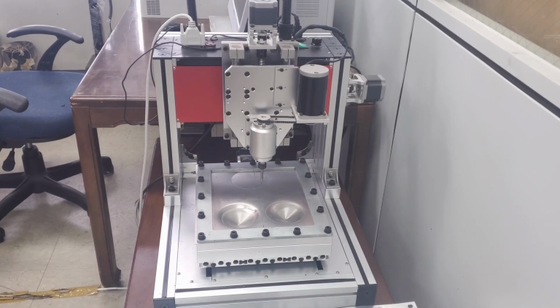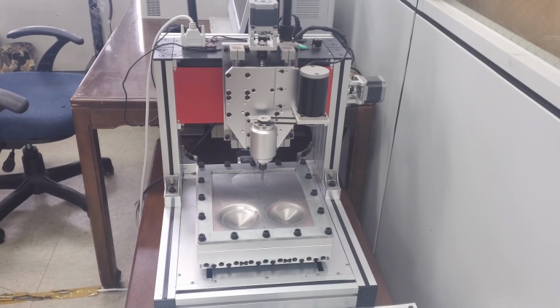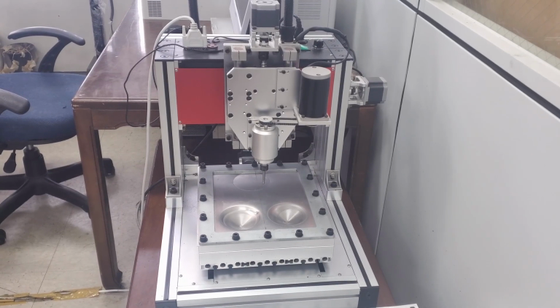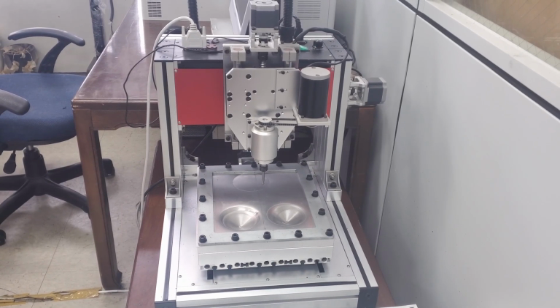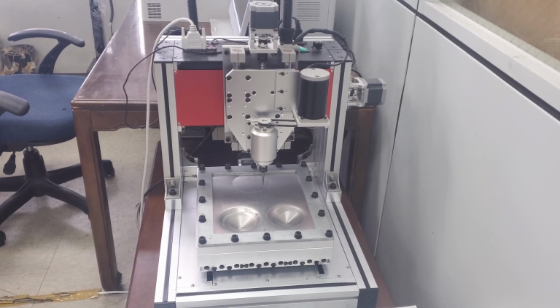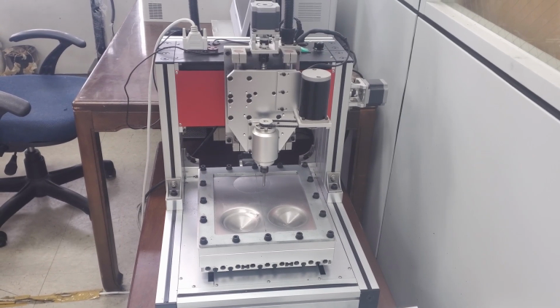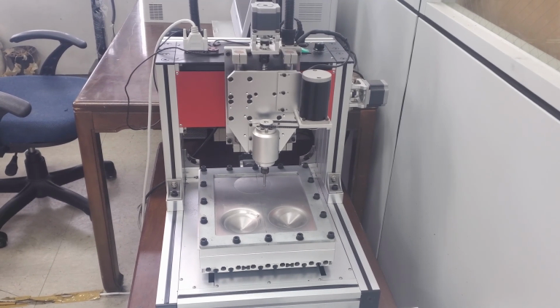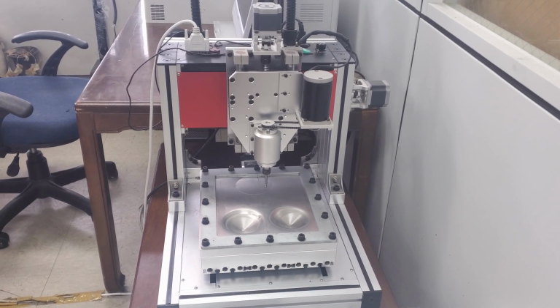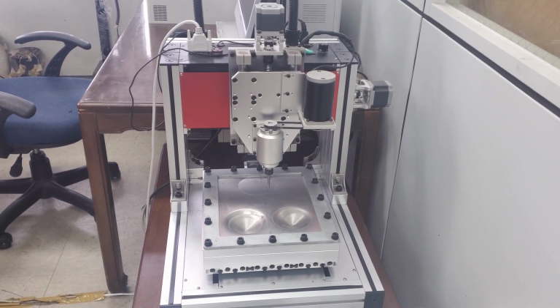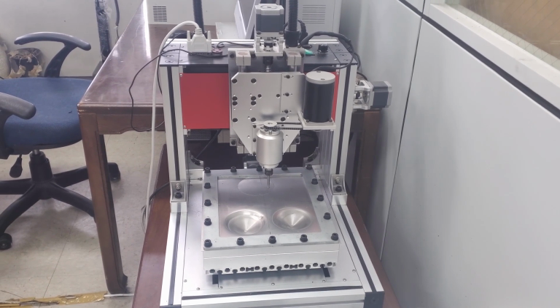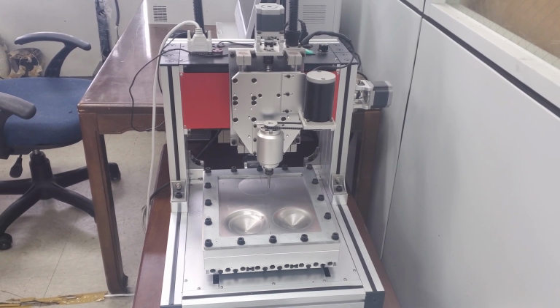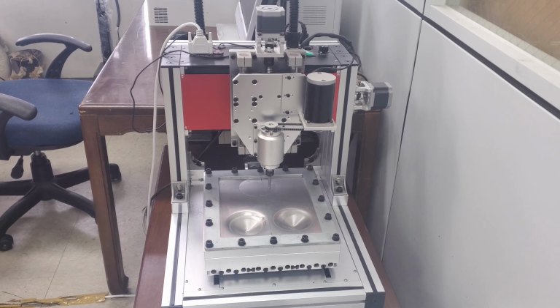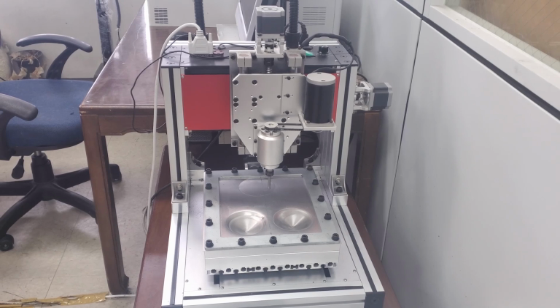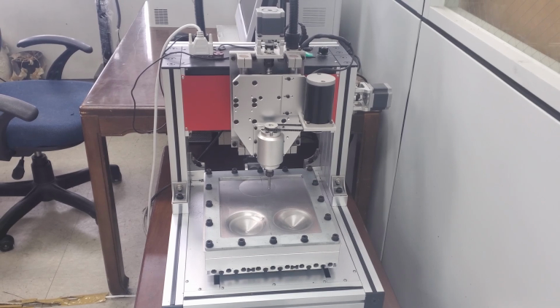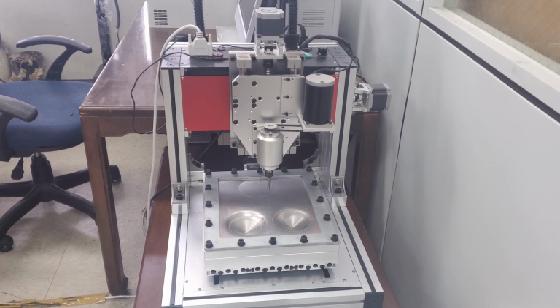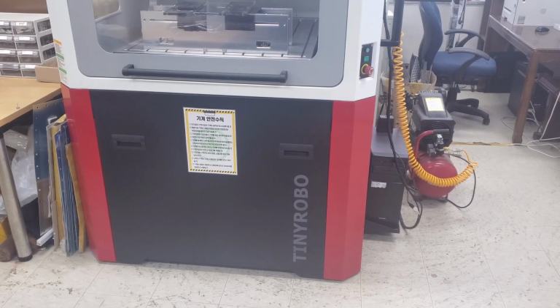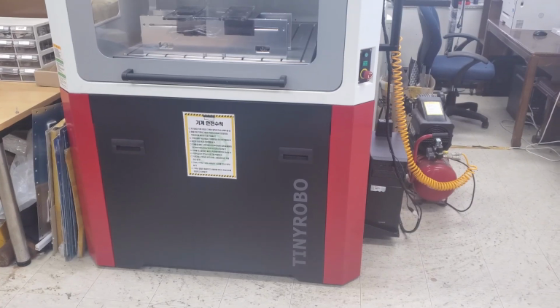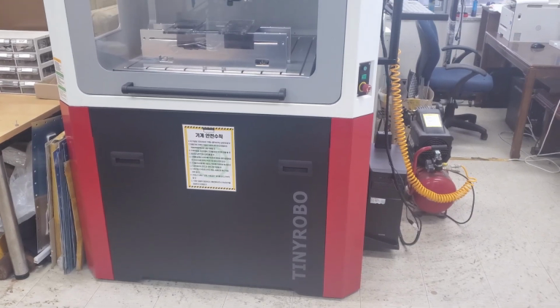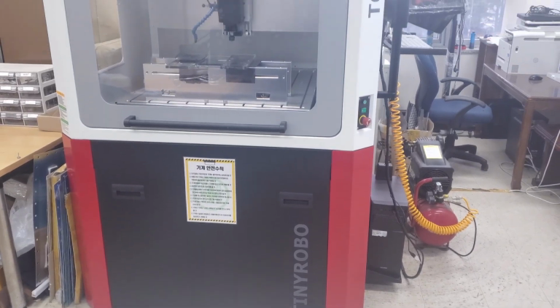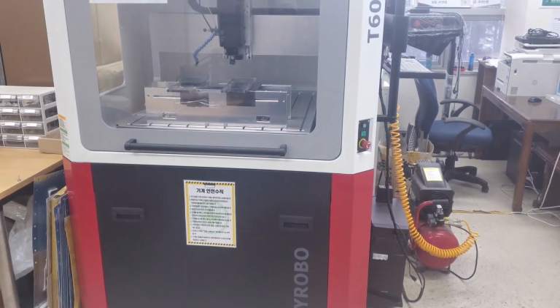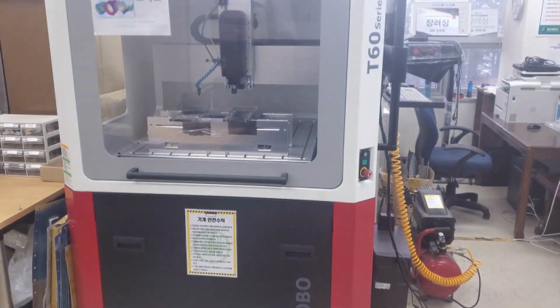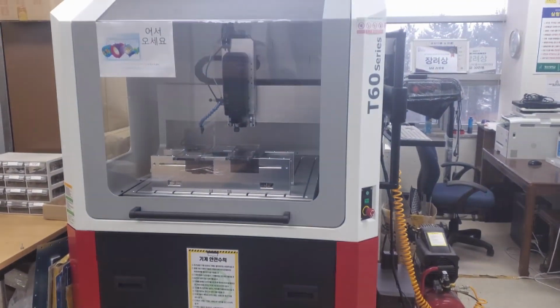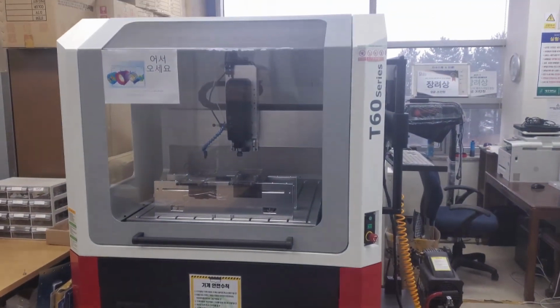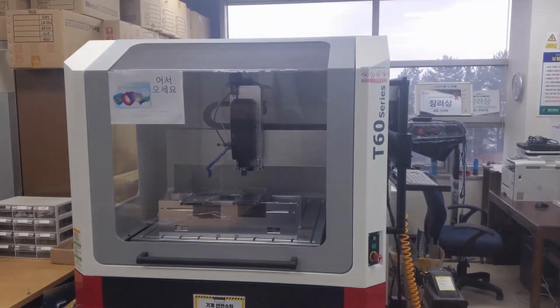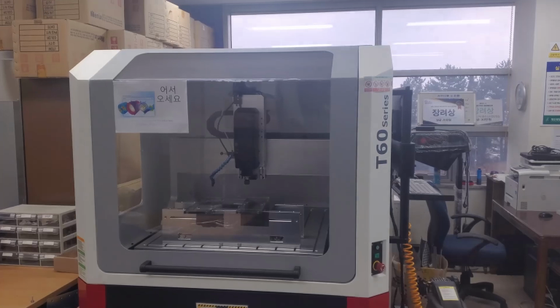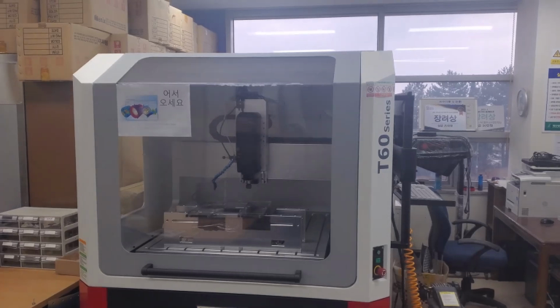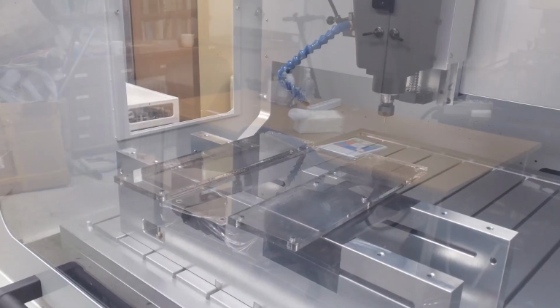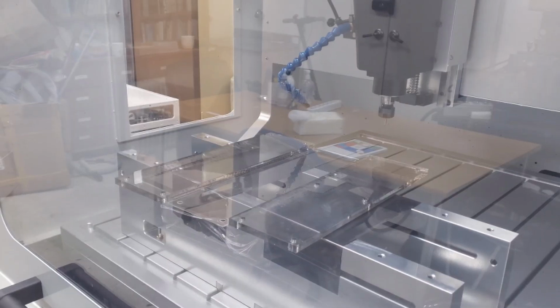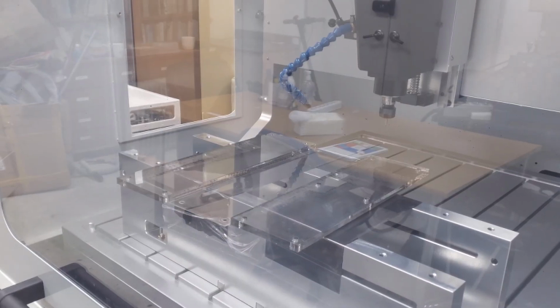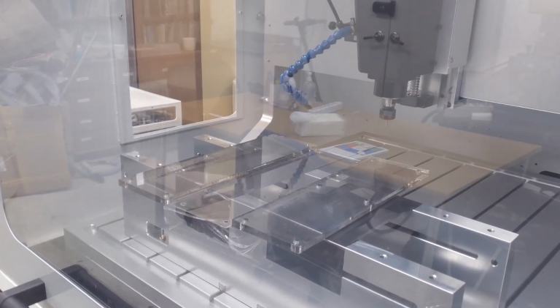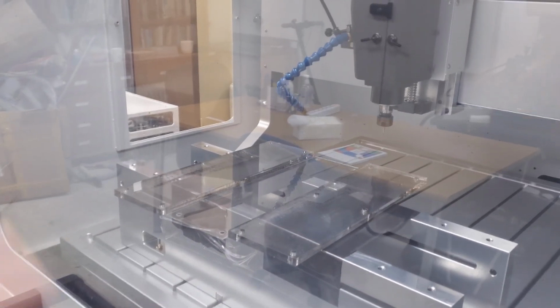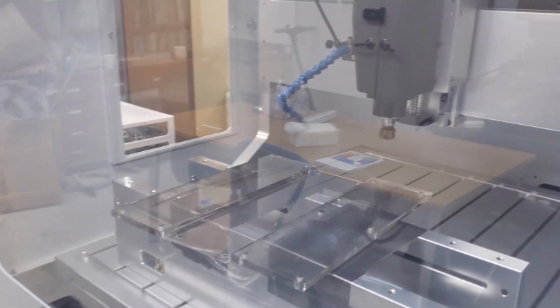In addition to roll forming, our lab is equipped with two incremental forming machines. Incremental forming is a highly flexible technique where metal sheets are shaped through a series of small, controlled deformations.